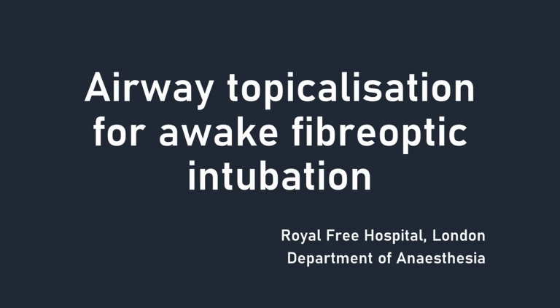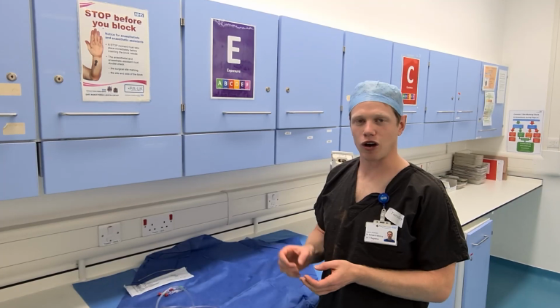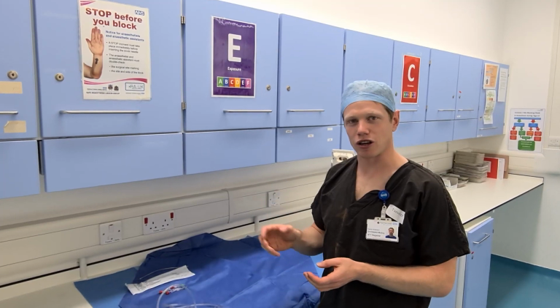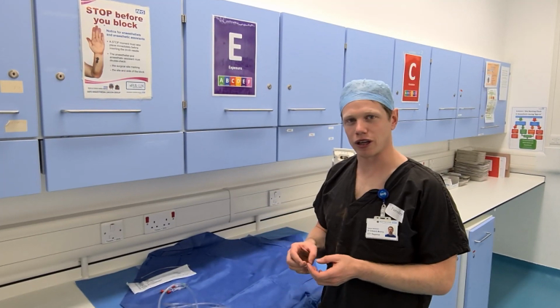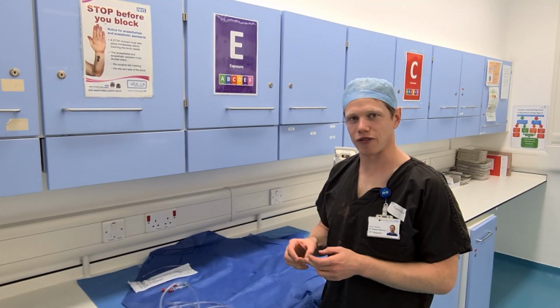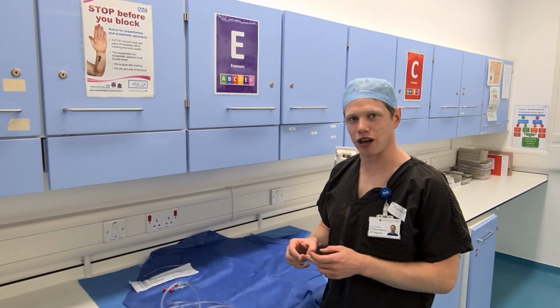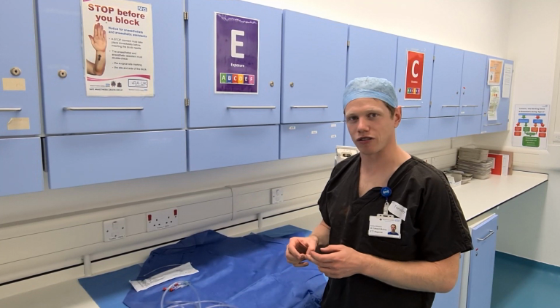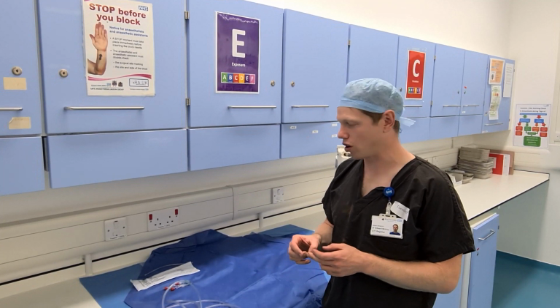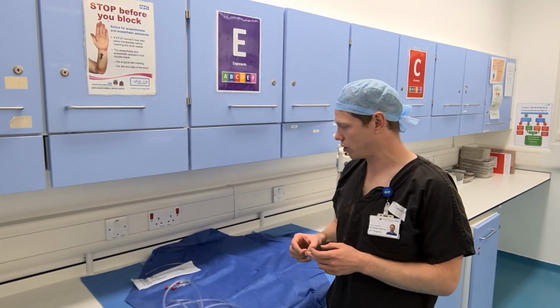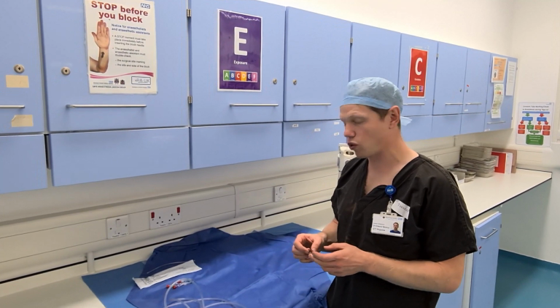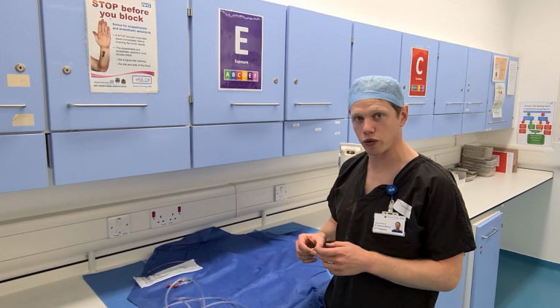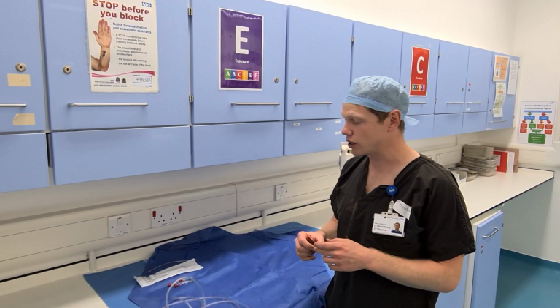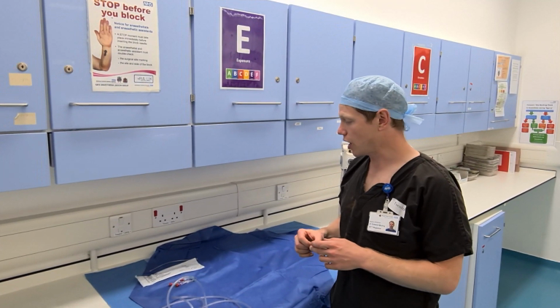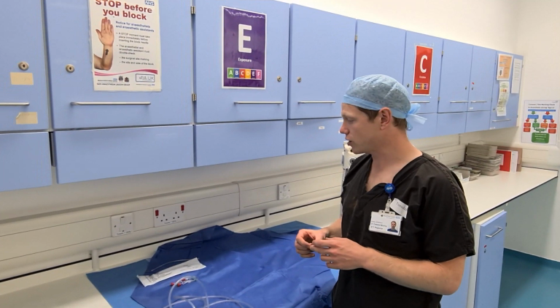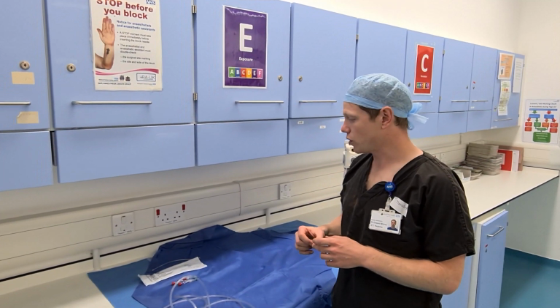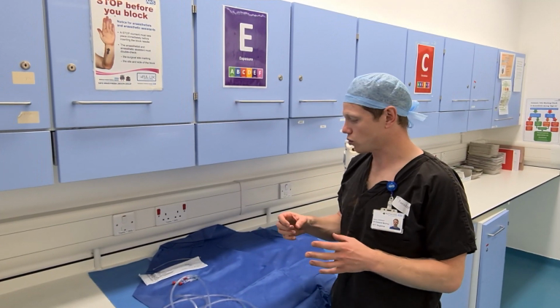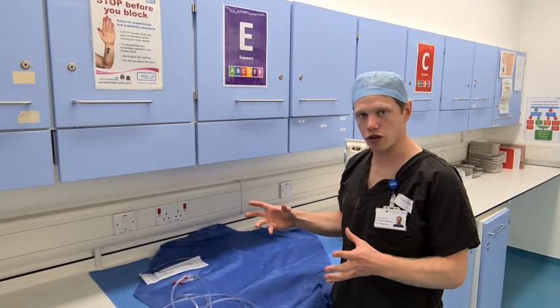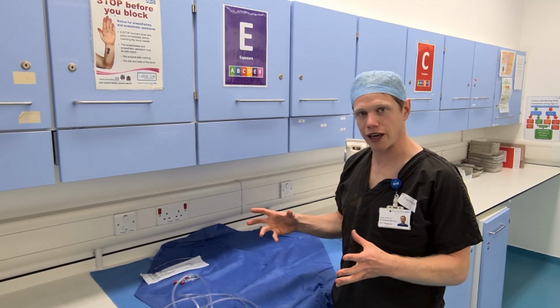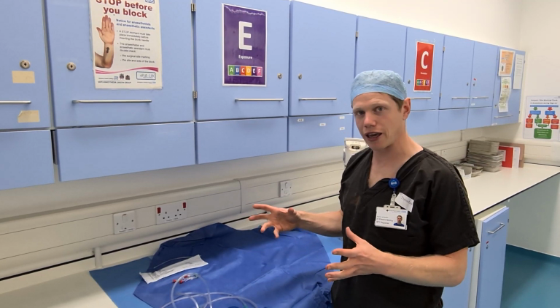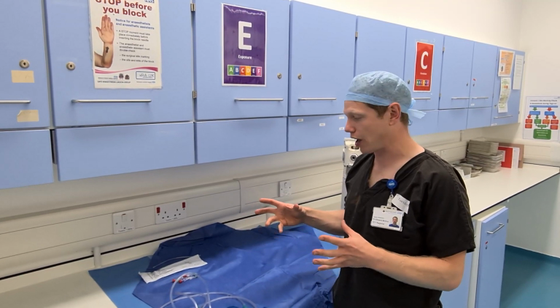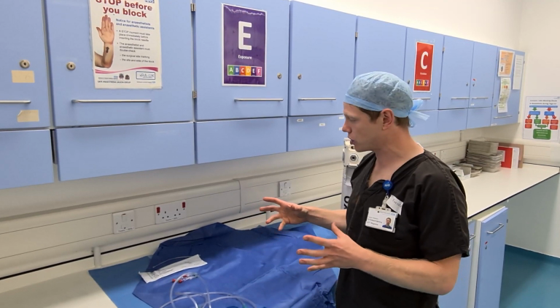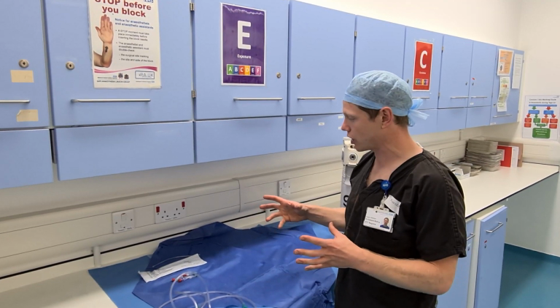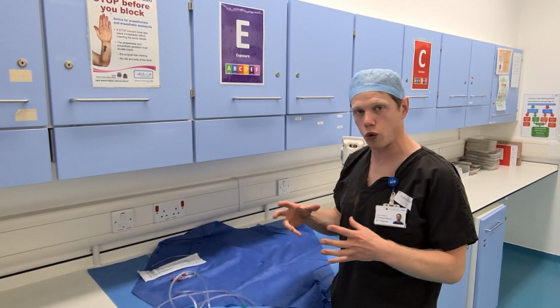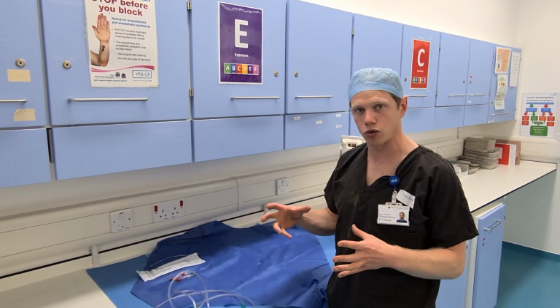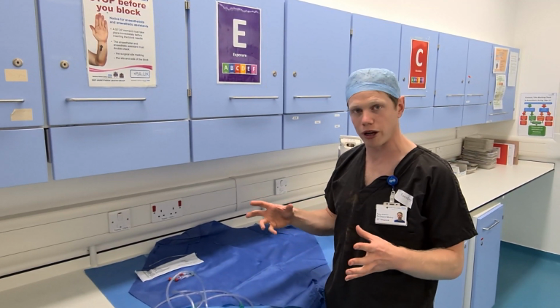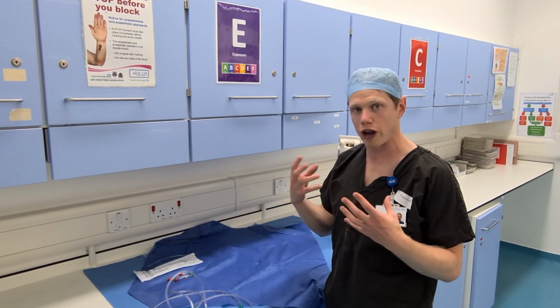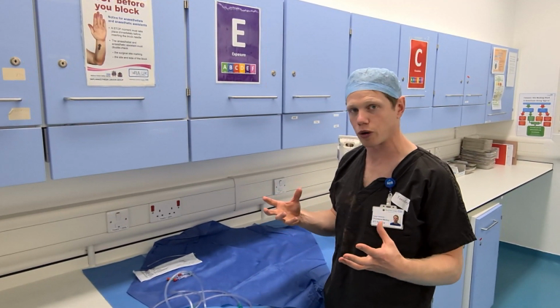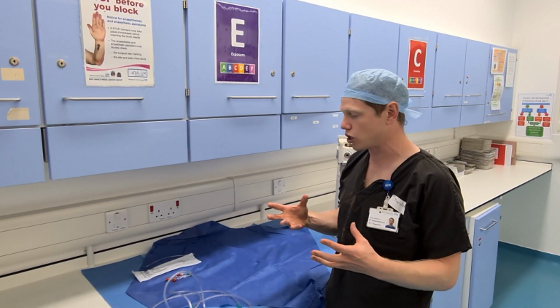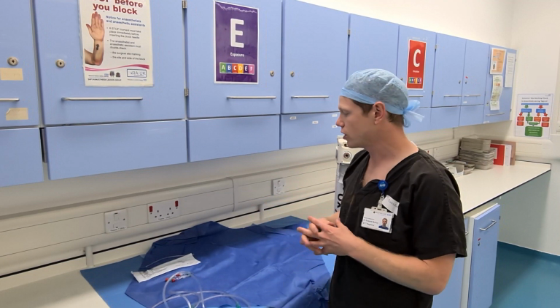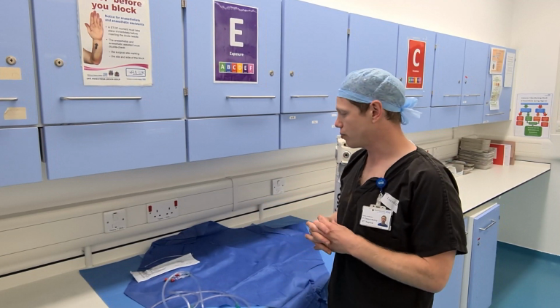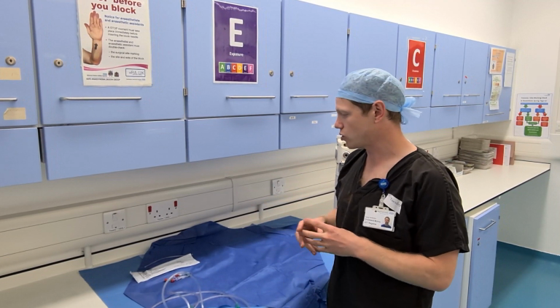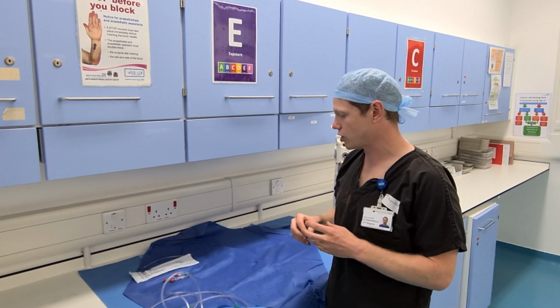Hello, I'm Ed. I'm a ST7 anaesthetic registrar here at the Rolfe Hospital in London, and we're going to show you today an atomisation technique for awake fibre-optic intubations, or airway topicalisation prior to instrumentation.